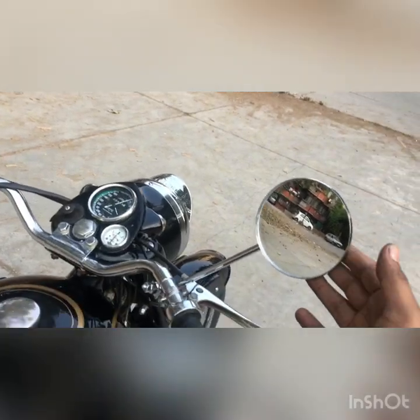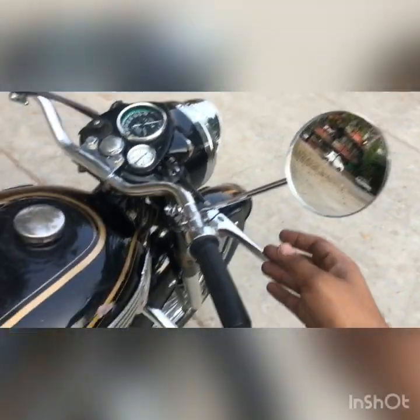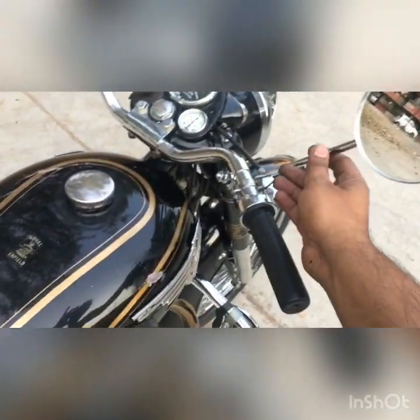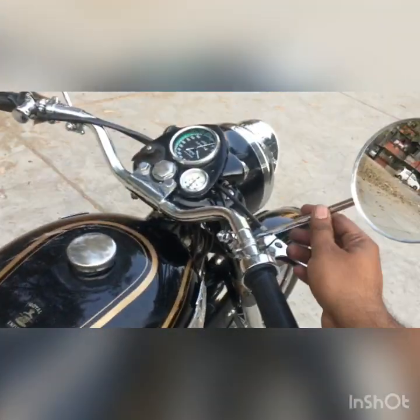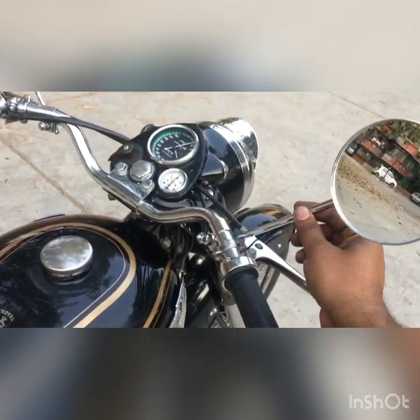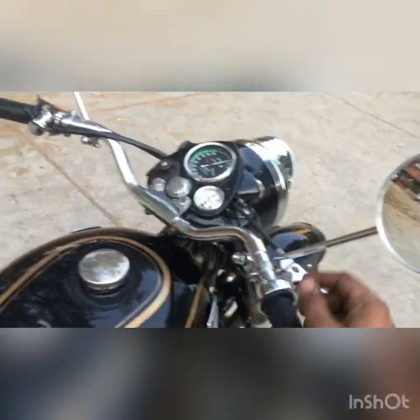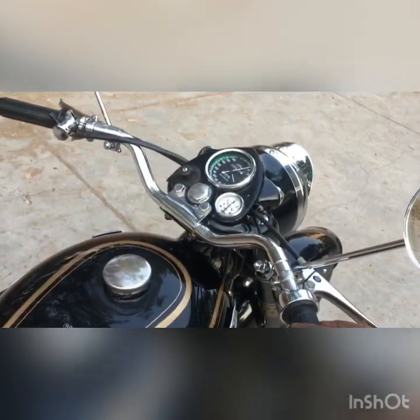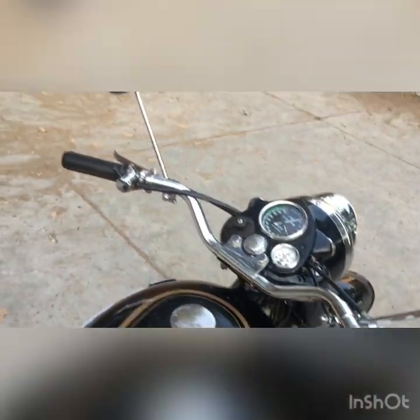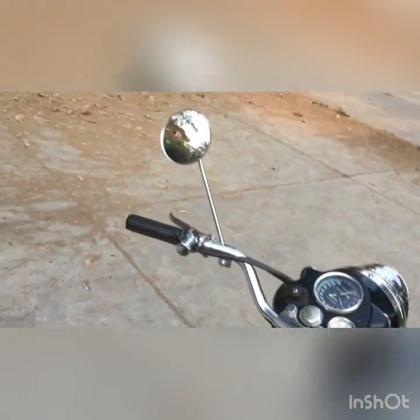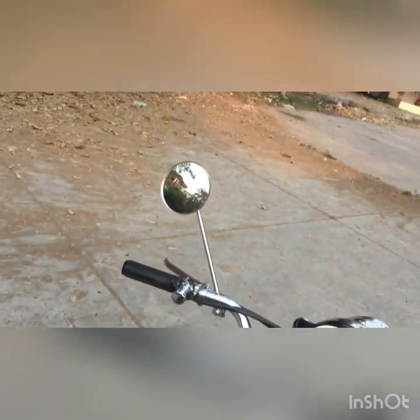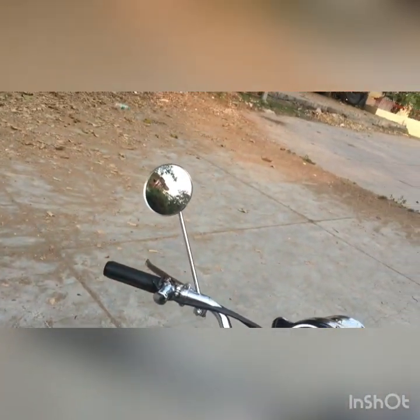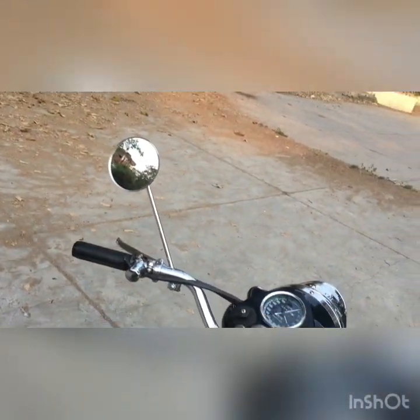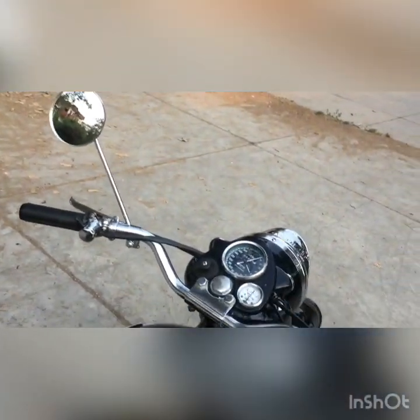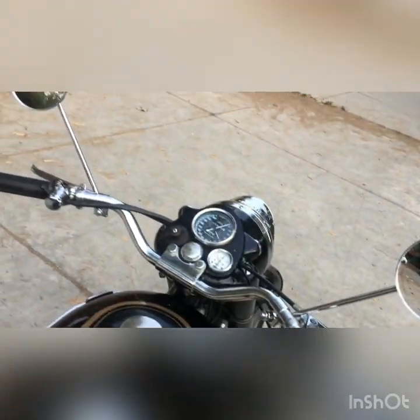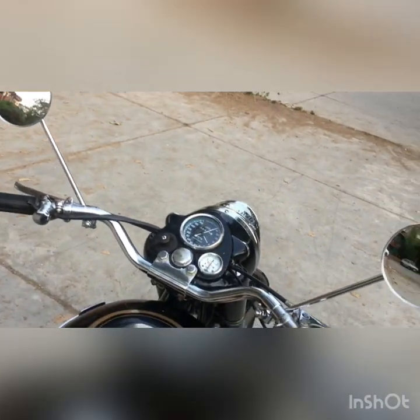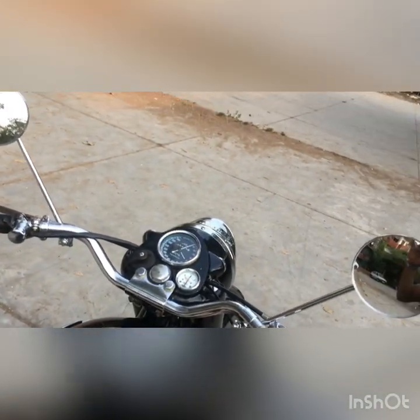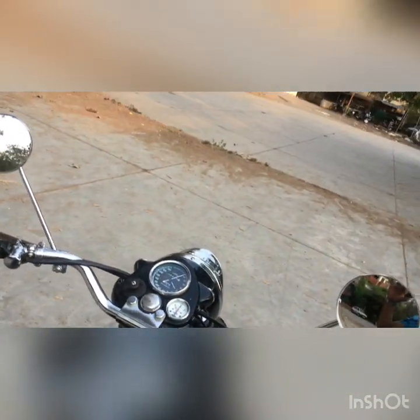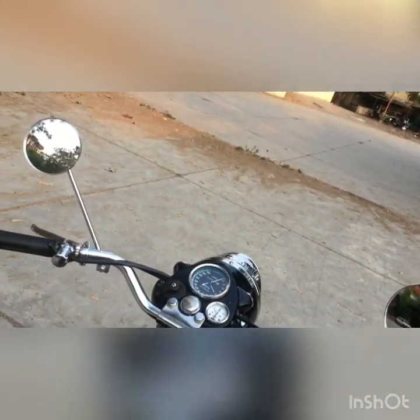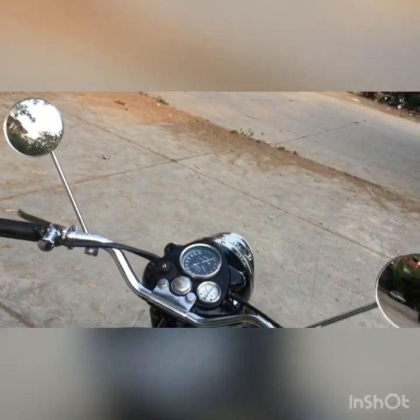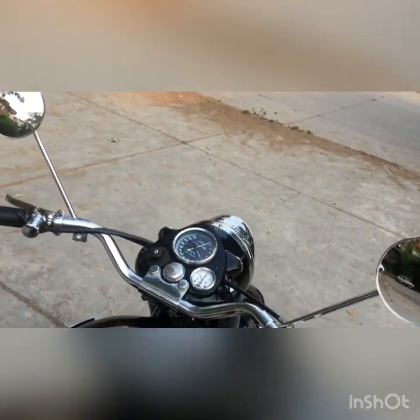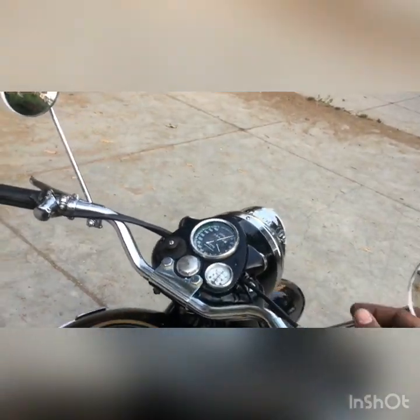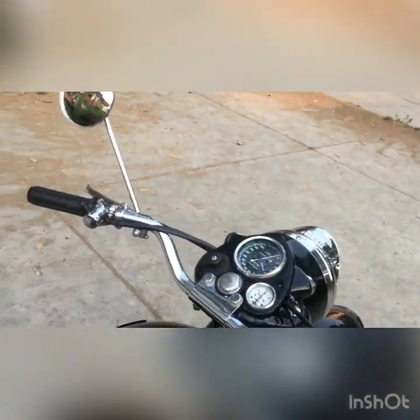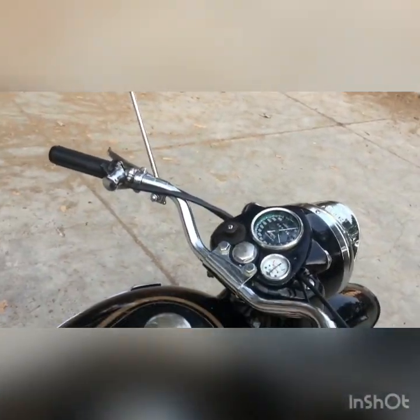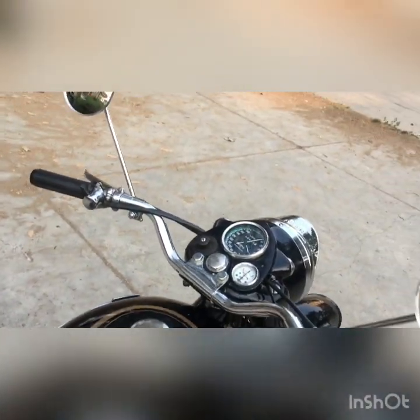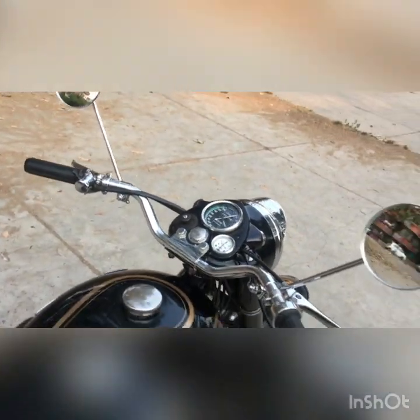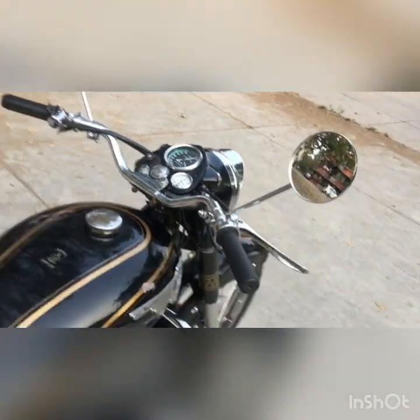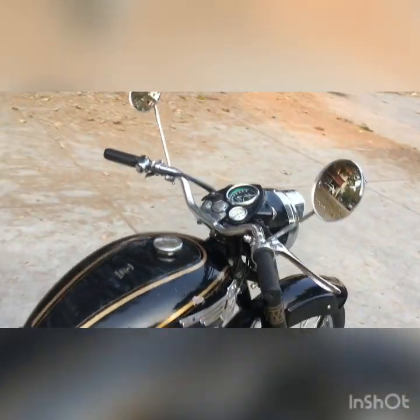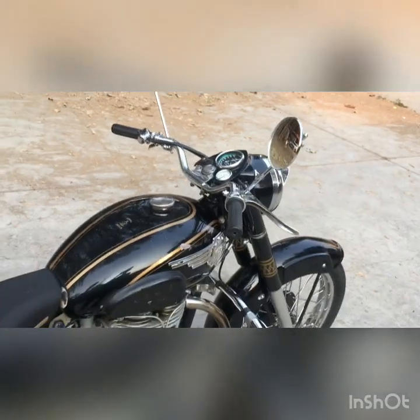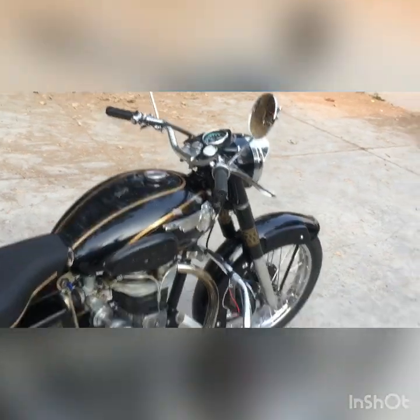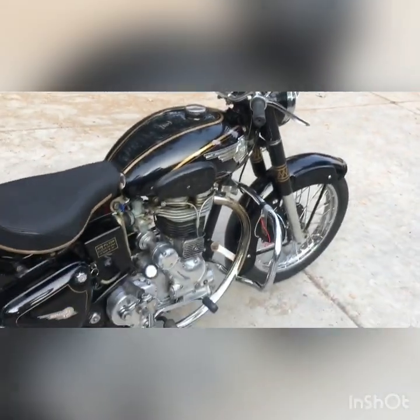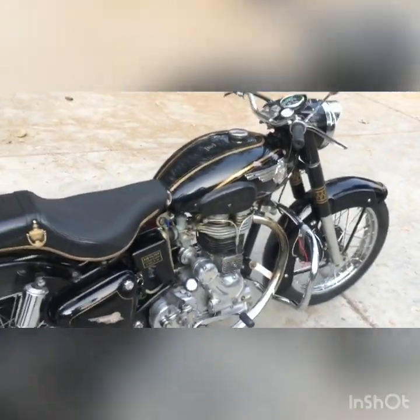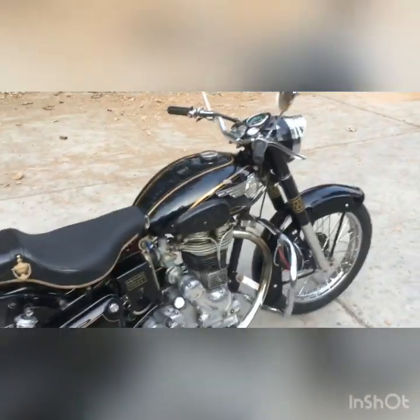For the mirrors, I bought them online from Facebook Marketplace. They're pretty good — not too shaky, I can use them, and they also enhance the look of the motorcycle.